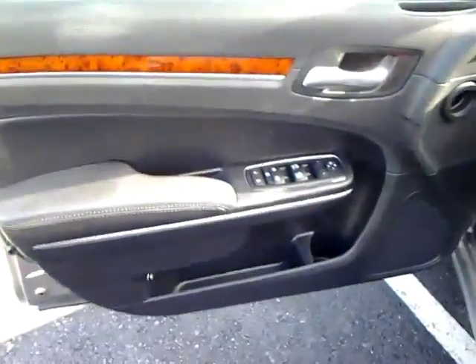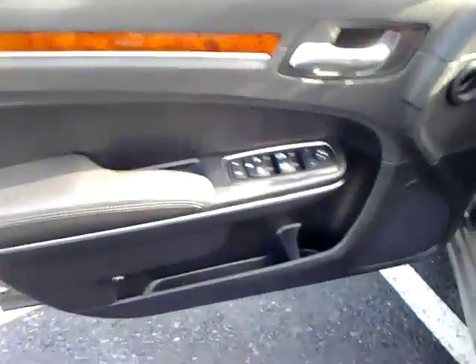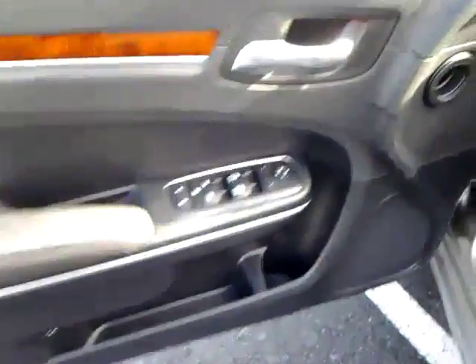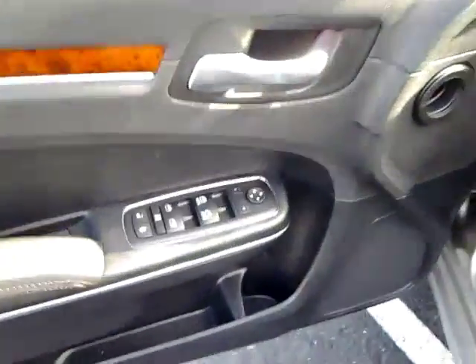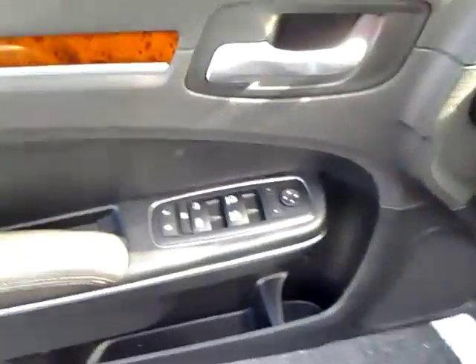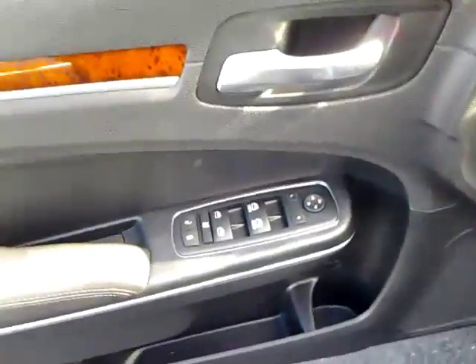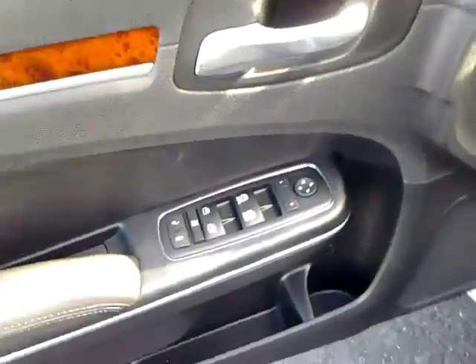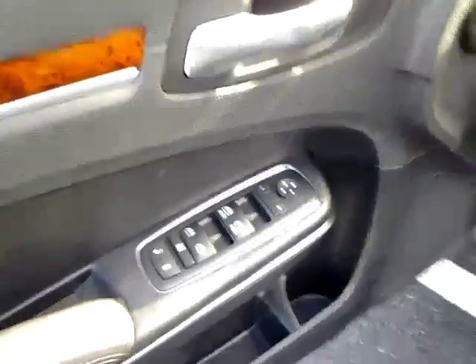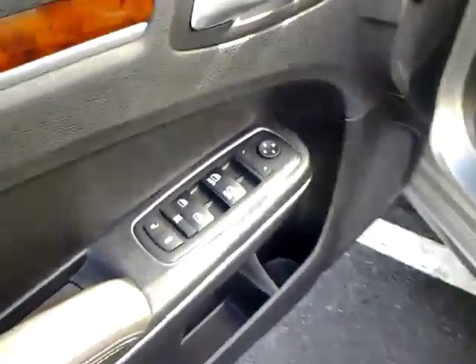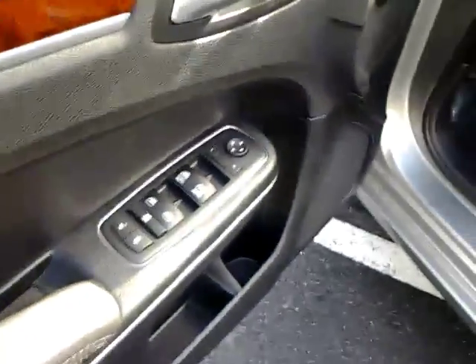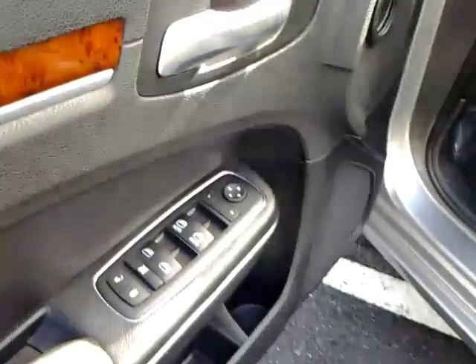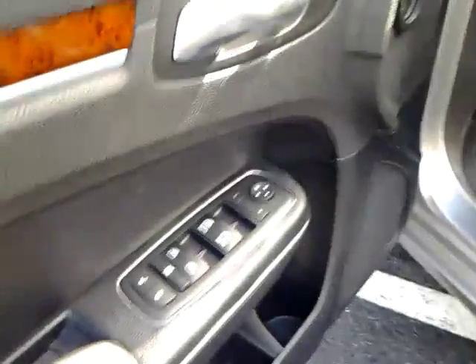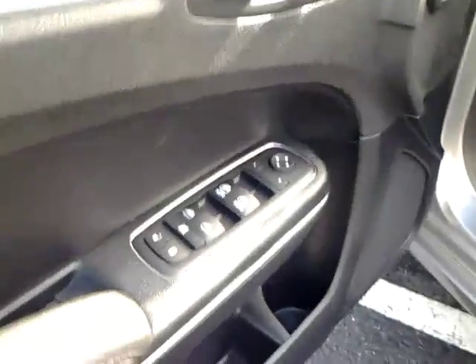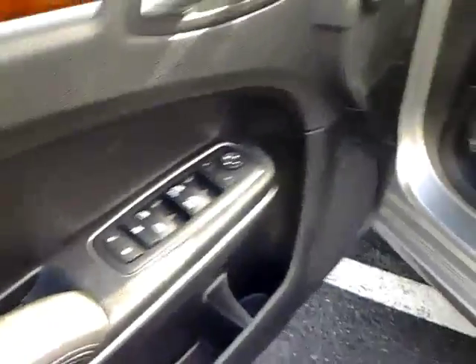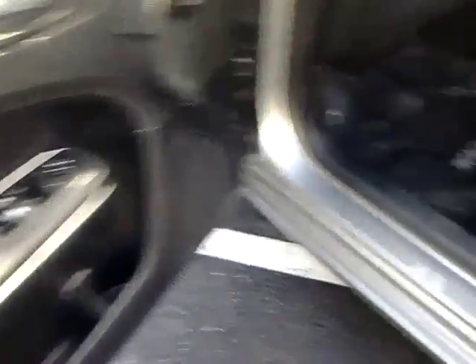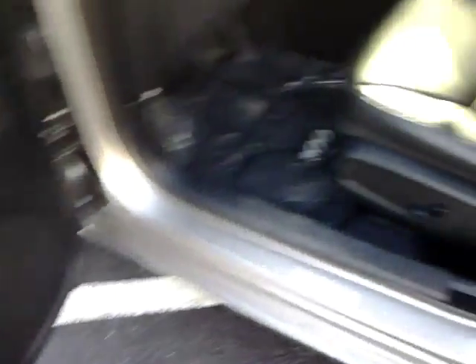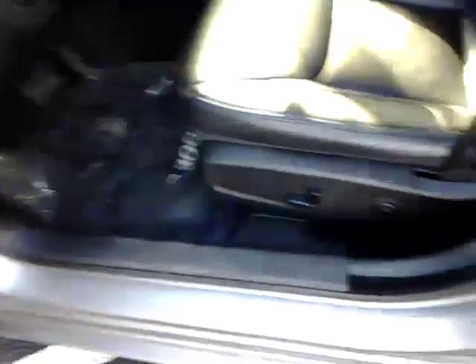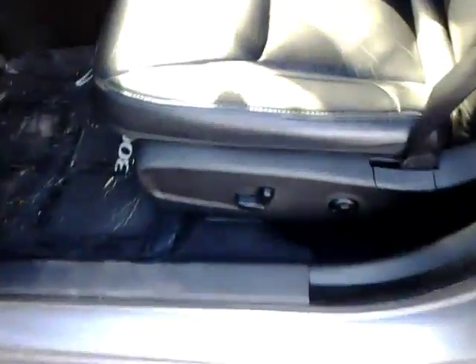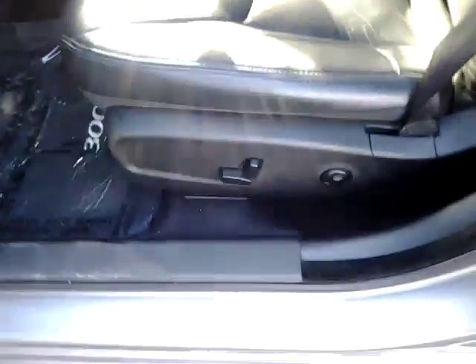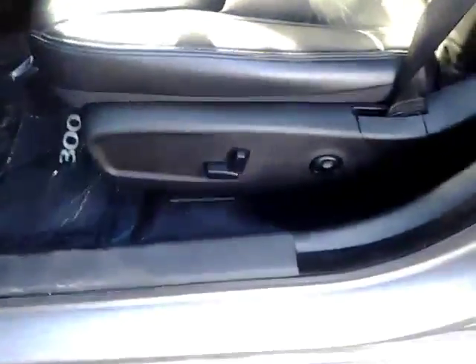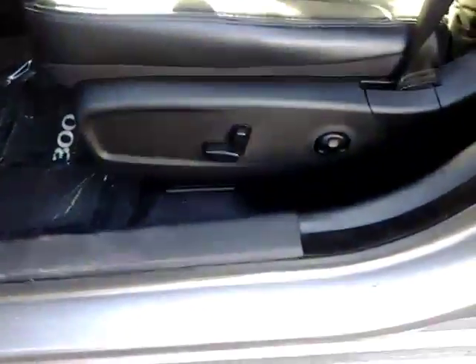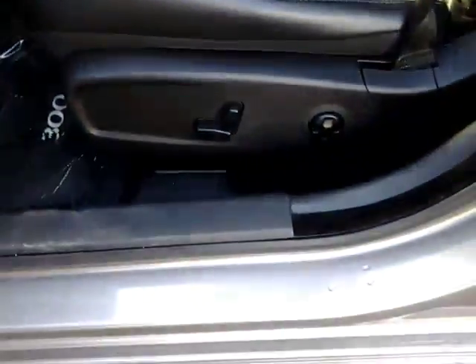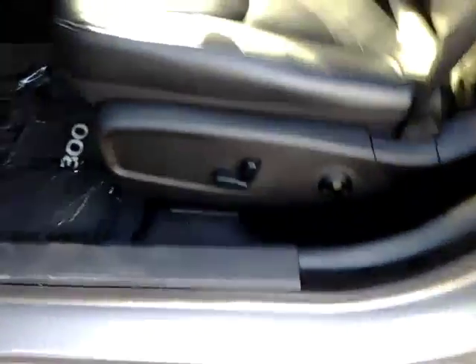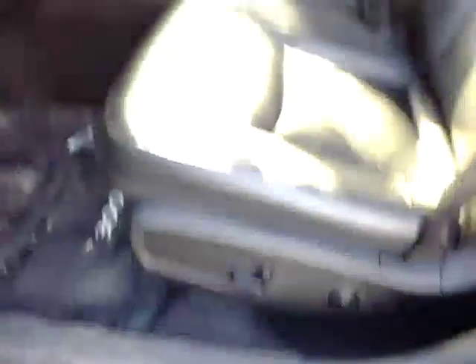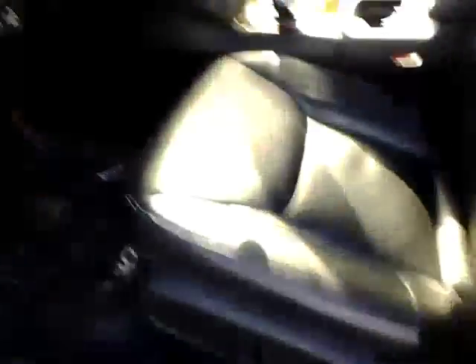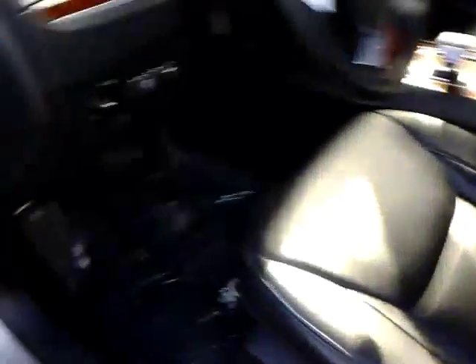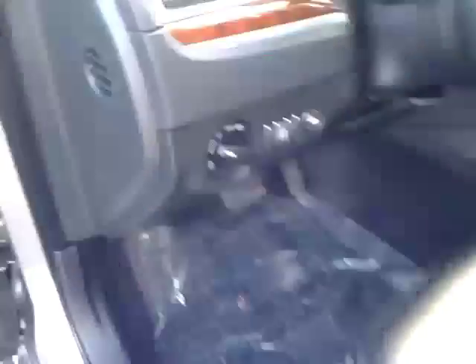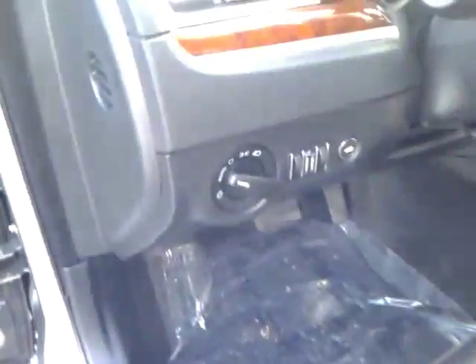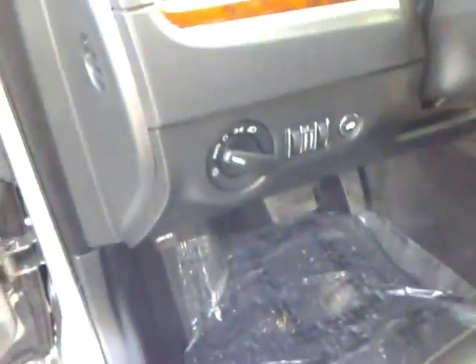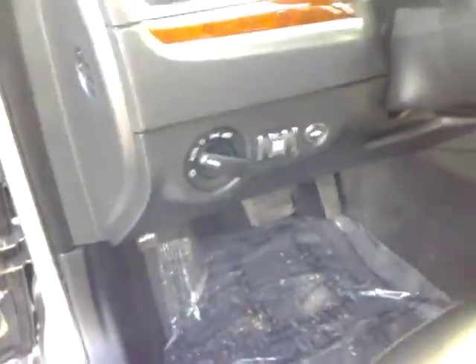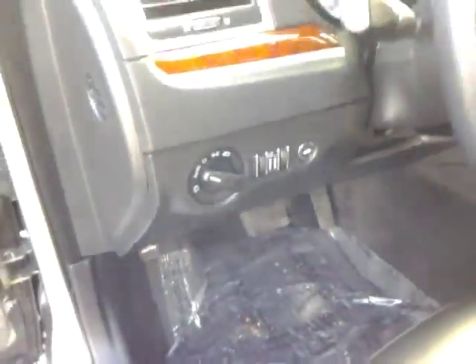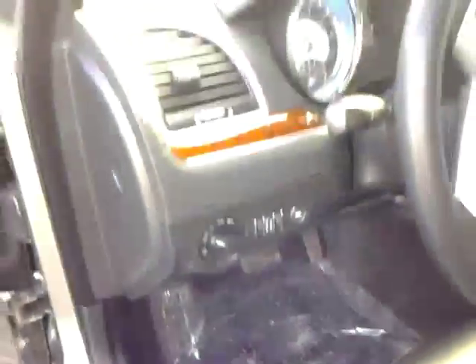Power windows, locking windows, power mirrors, power seat with lumbar support, and automatic lights.